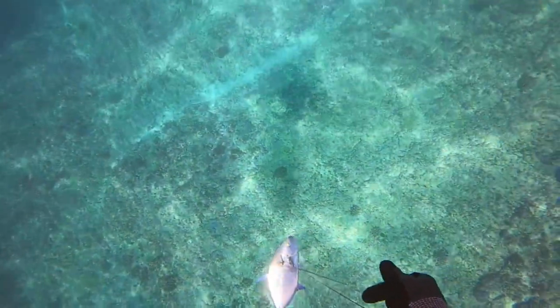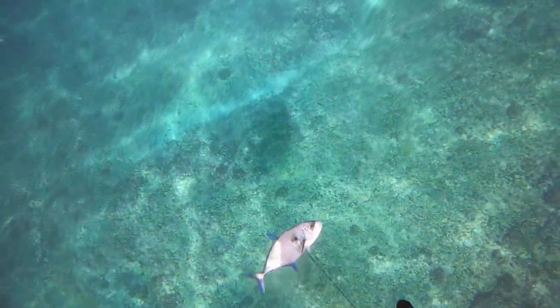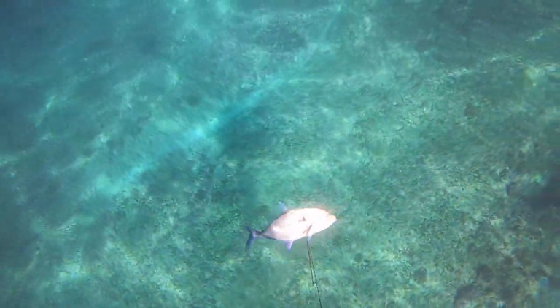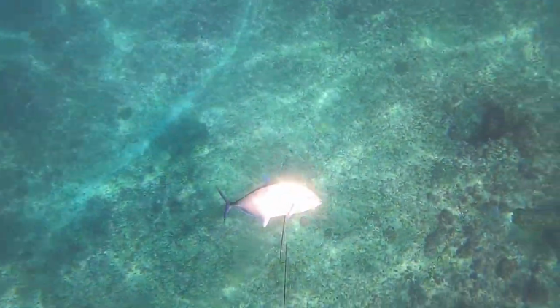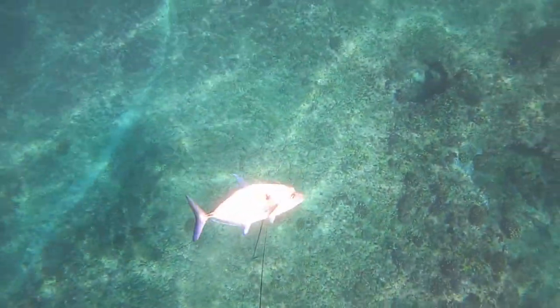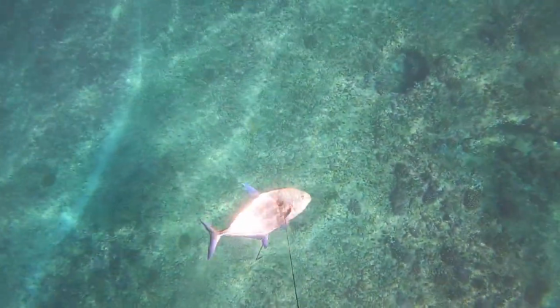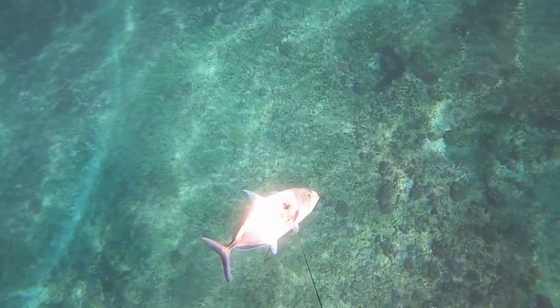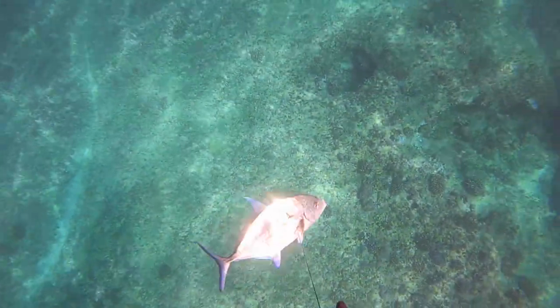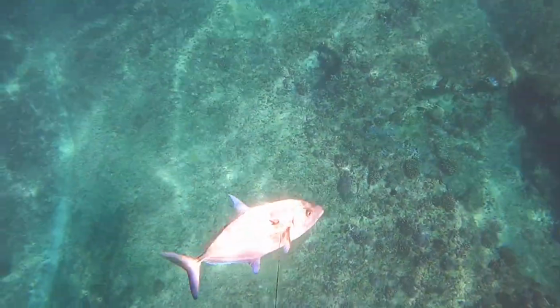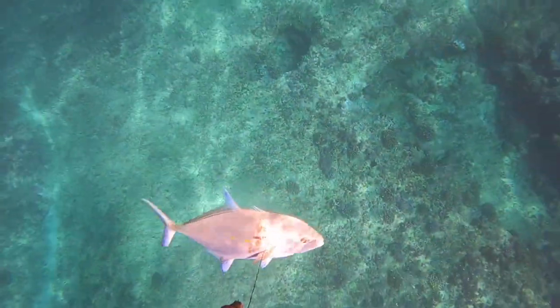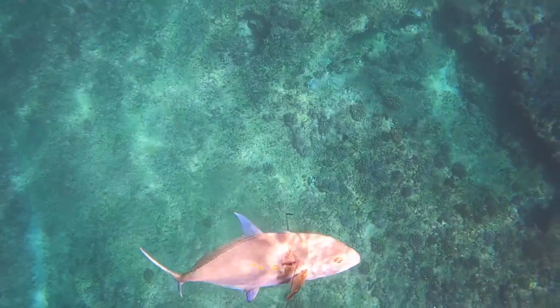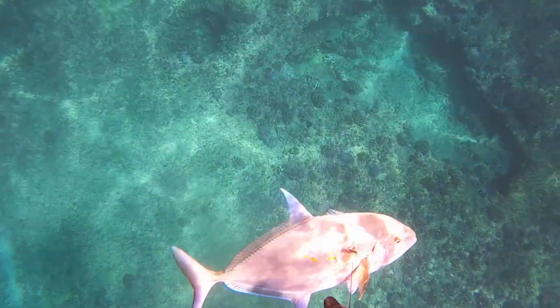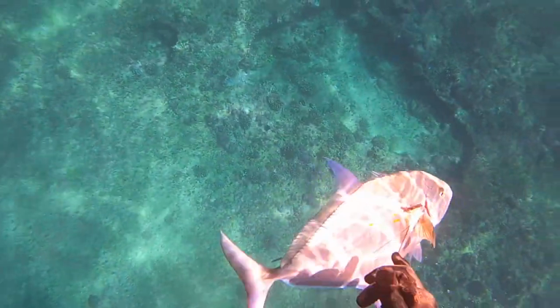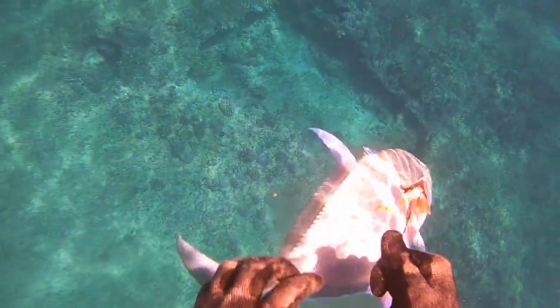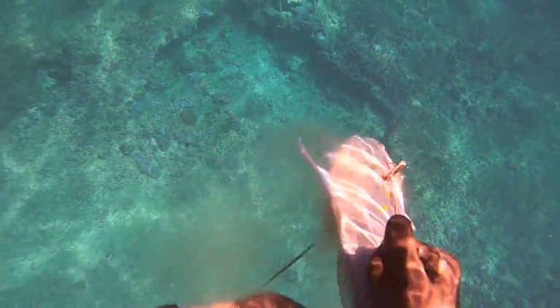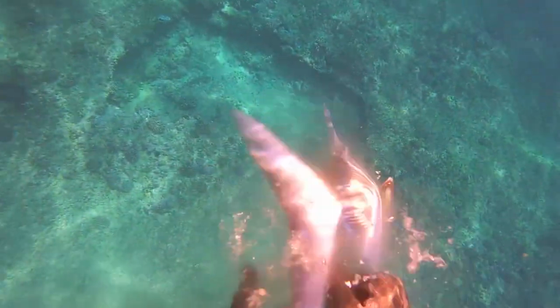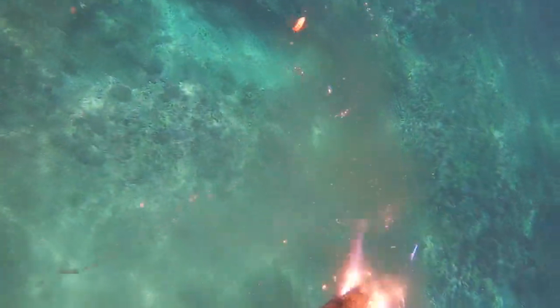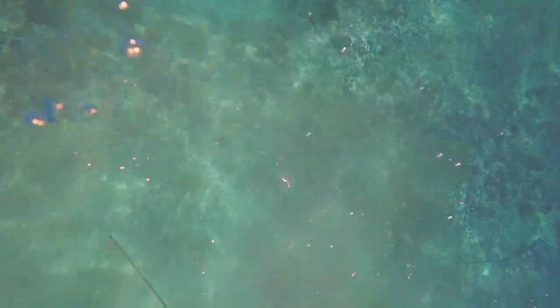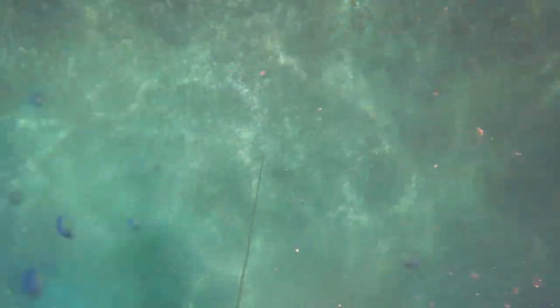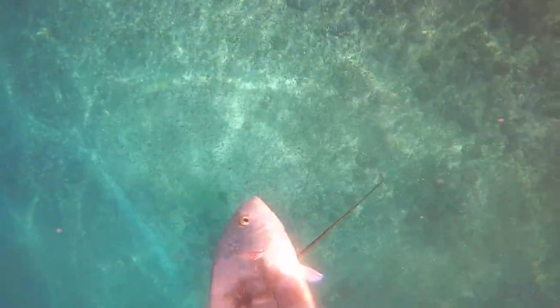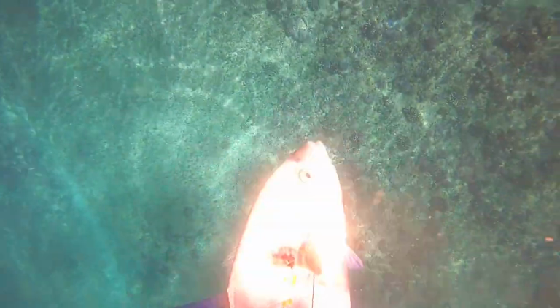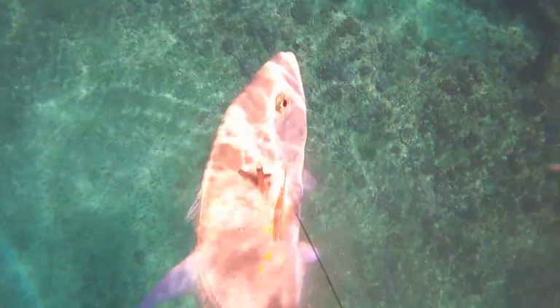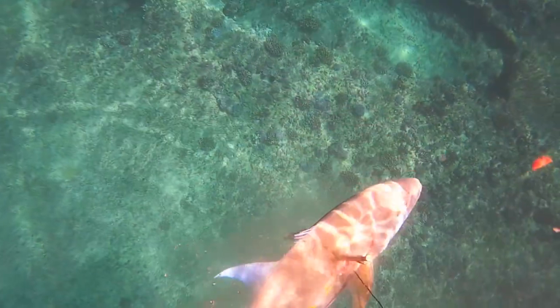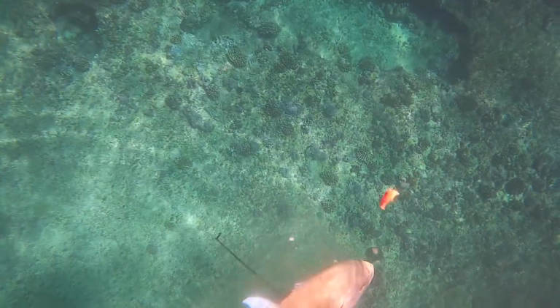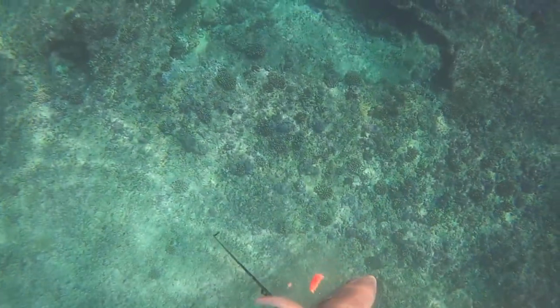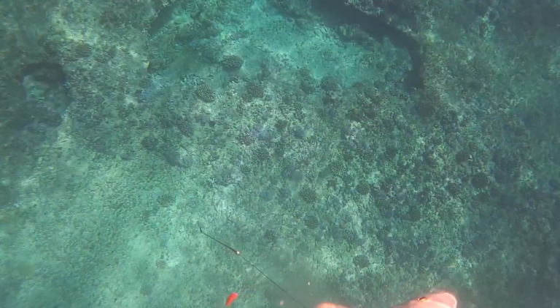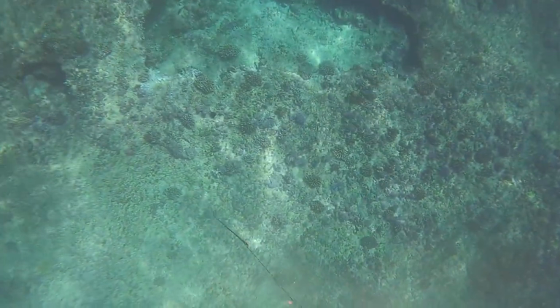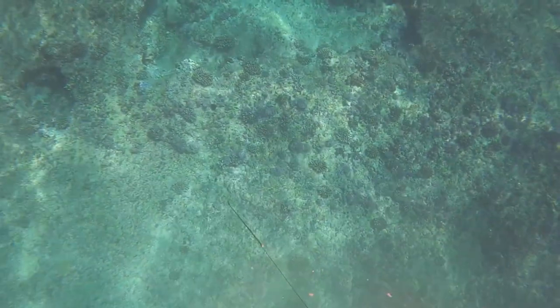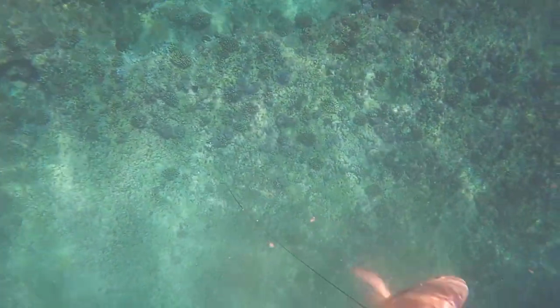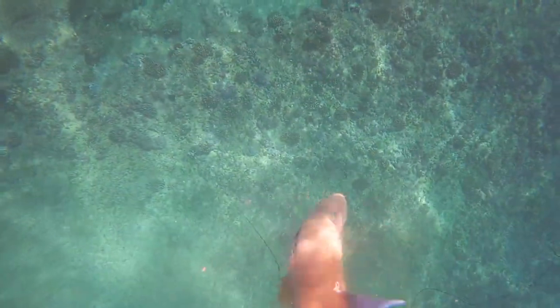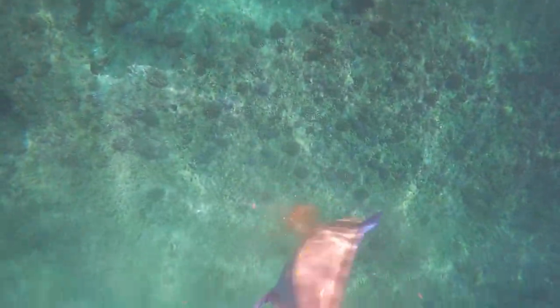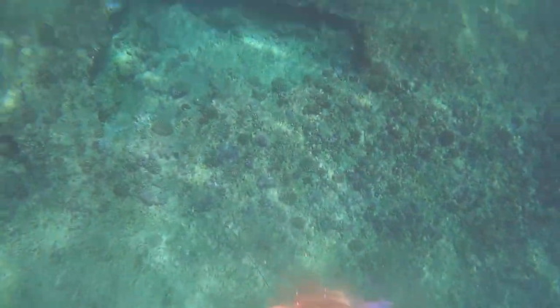Hey, how's it going out there? This is a yellowspot up here, part of the jack family. I just took a random drop and he came straight towards me — sometimes you get lucky like that. Such a good tasting fish too.